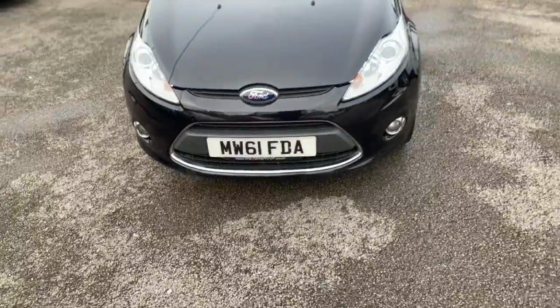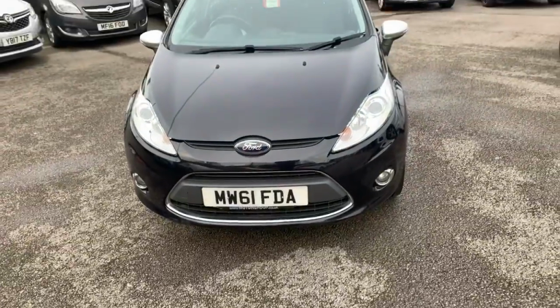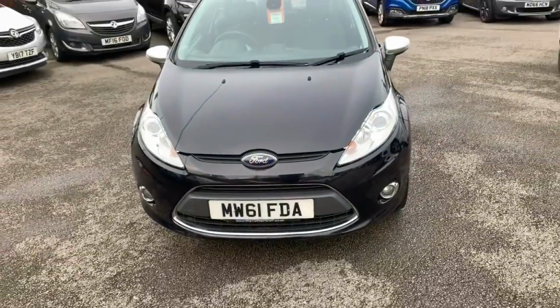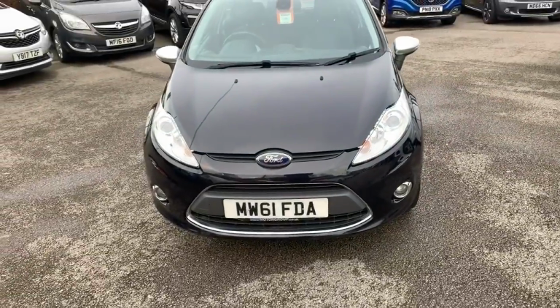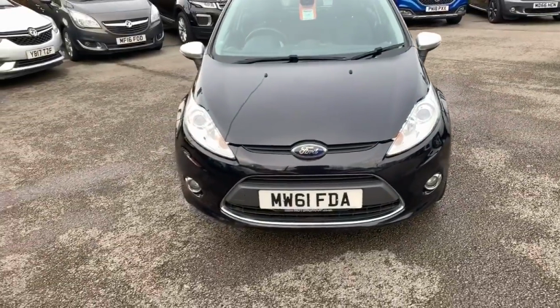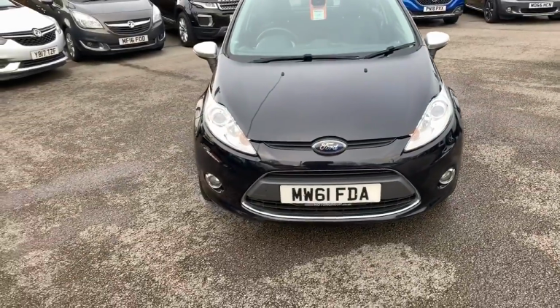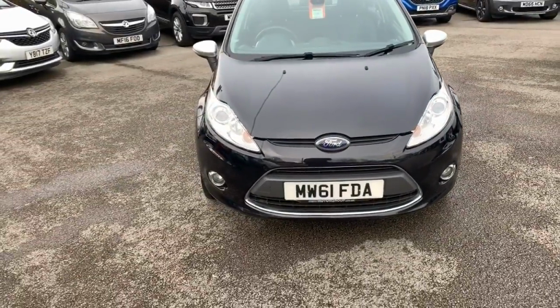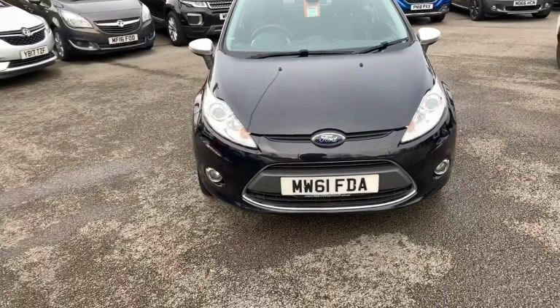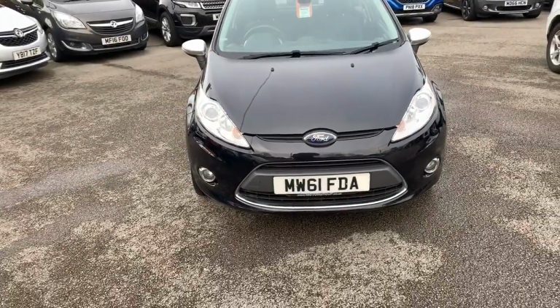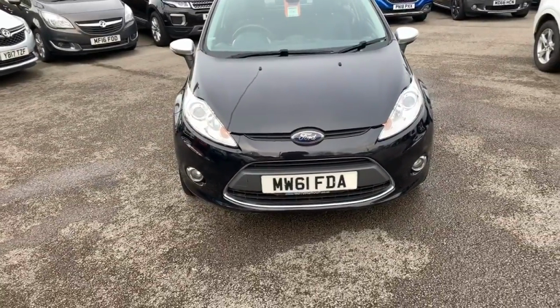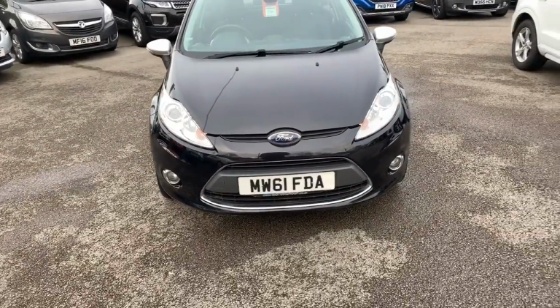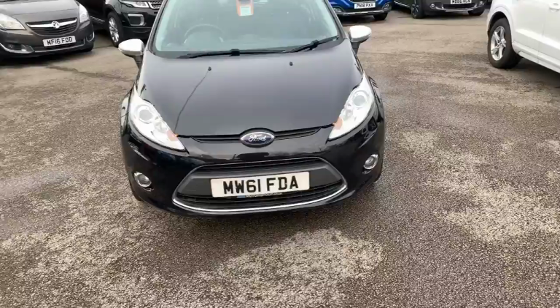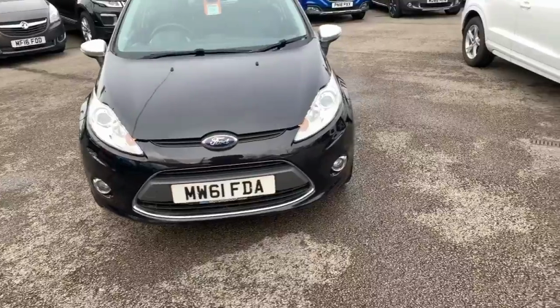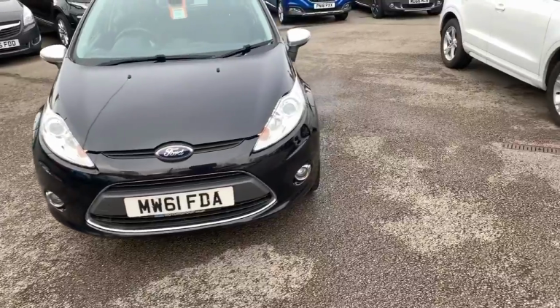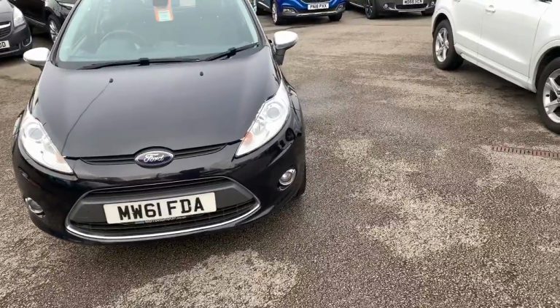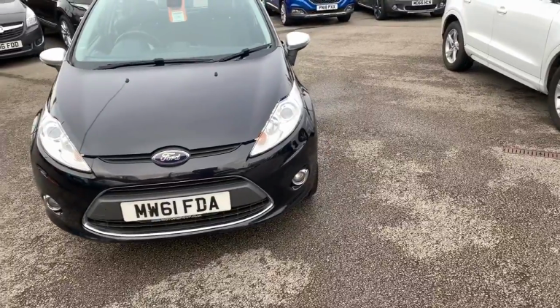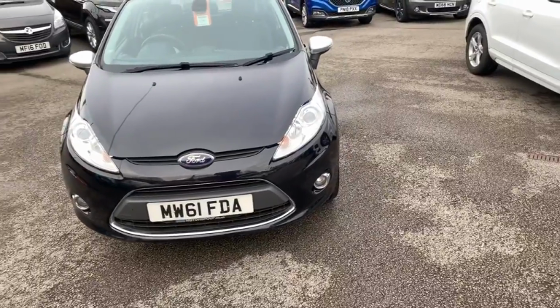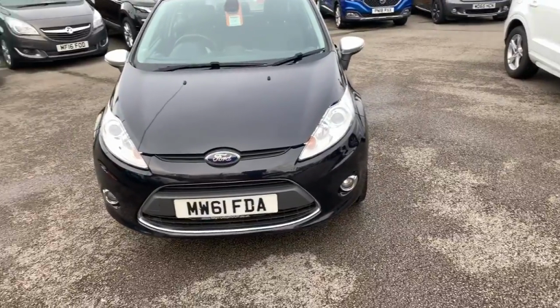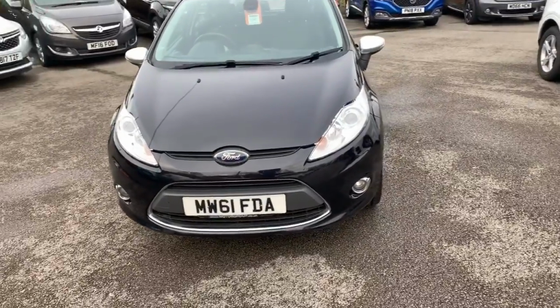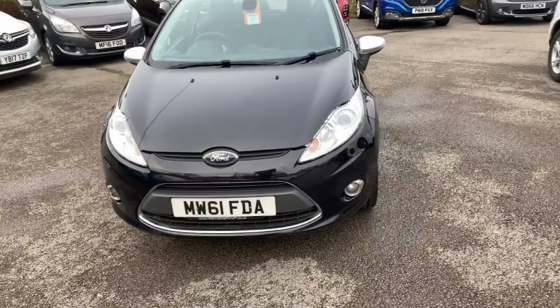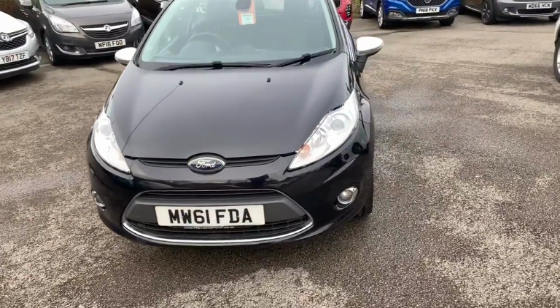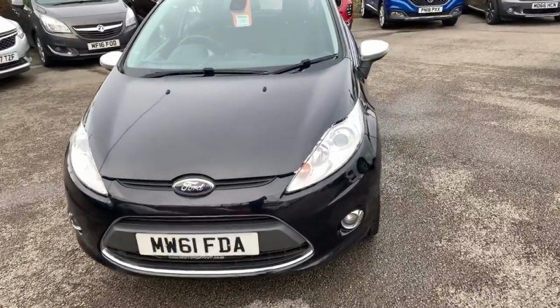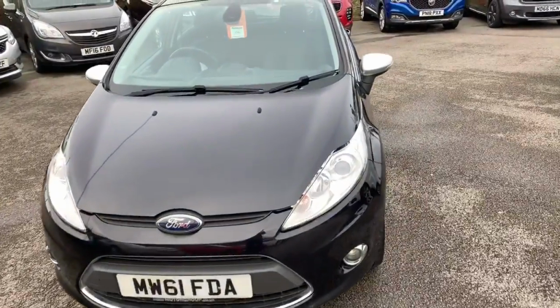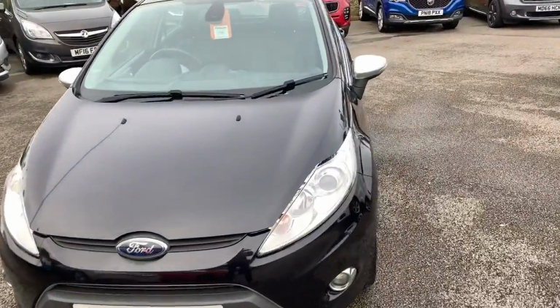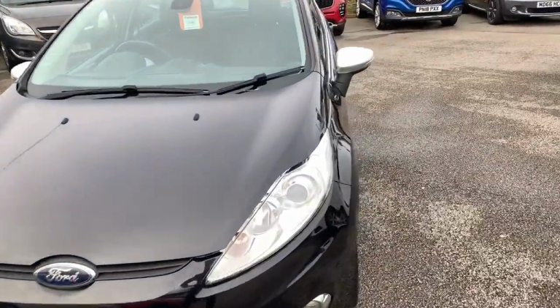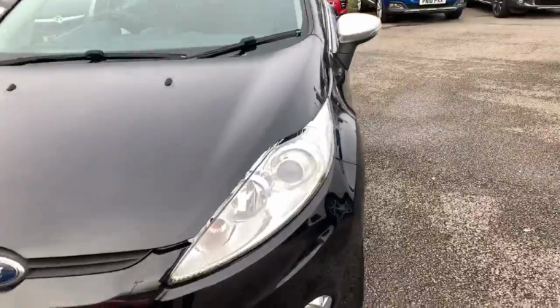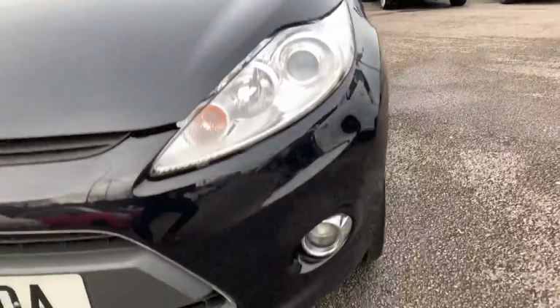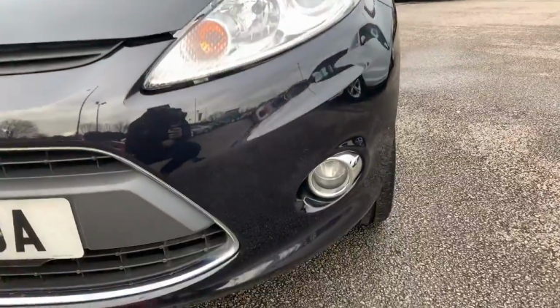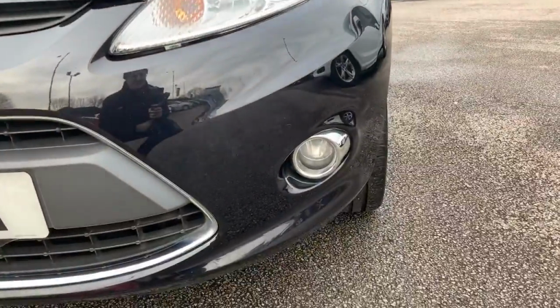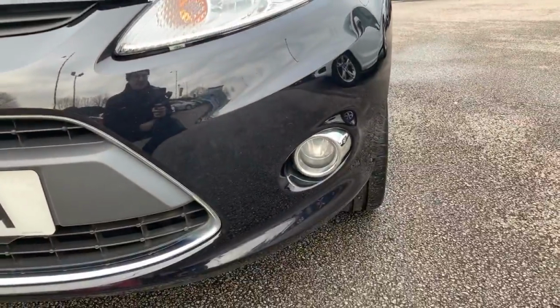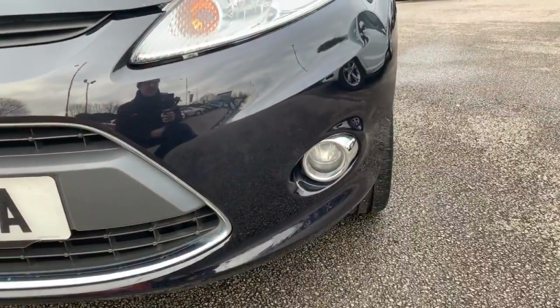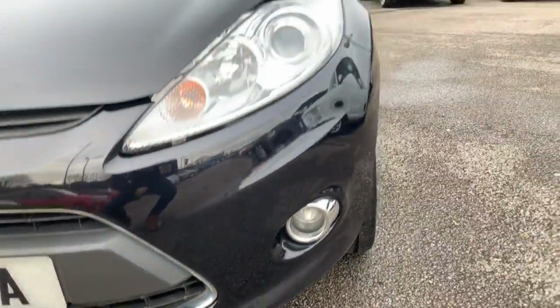Hi guys, welcome to today's video. We are at Pentagon Vauxhall in Oldham and today's vehicle is this Ford Fiesta. We're going to have a little walk around, highlight some features for you, then do the same on the inside. We'll start at the front where we have the fog lights down at the bottom.